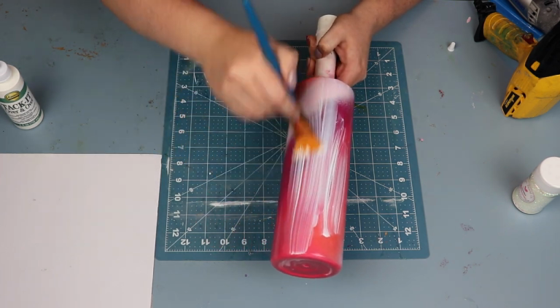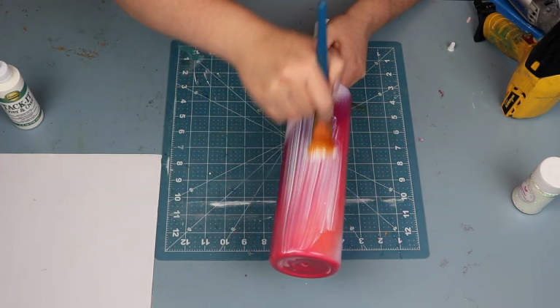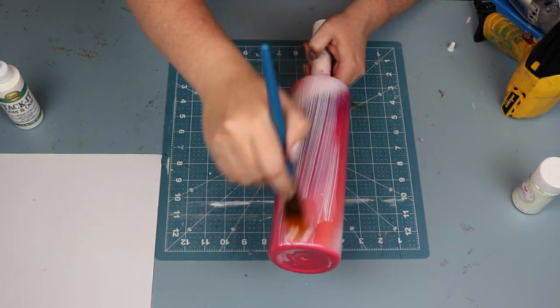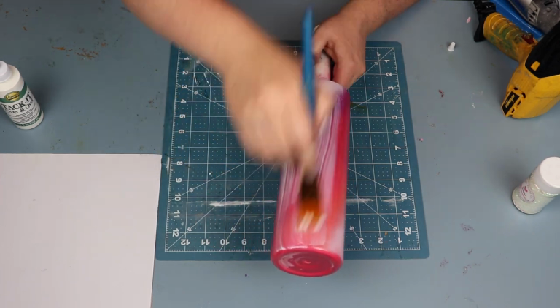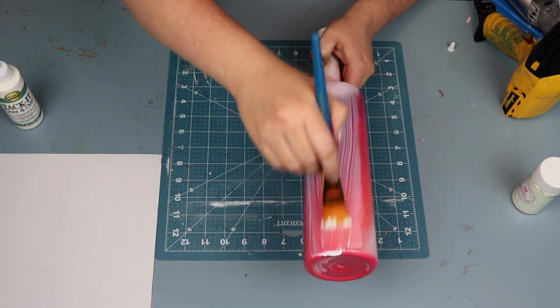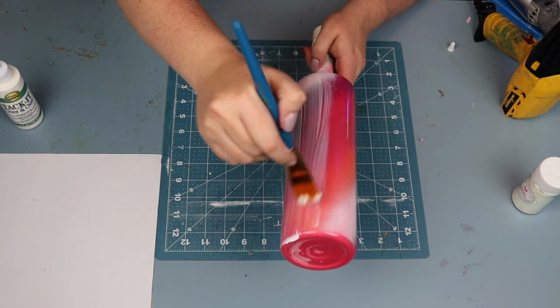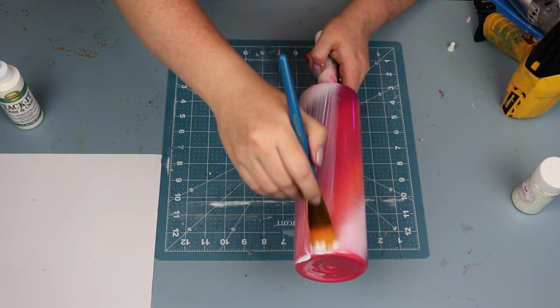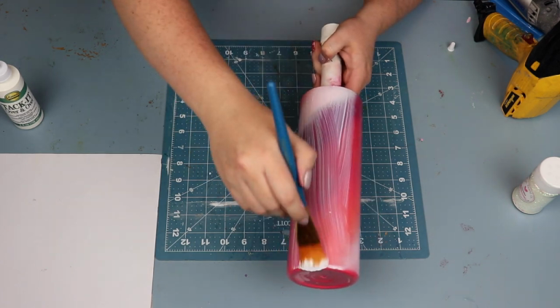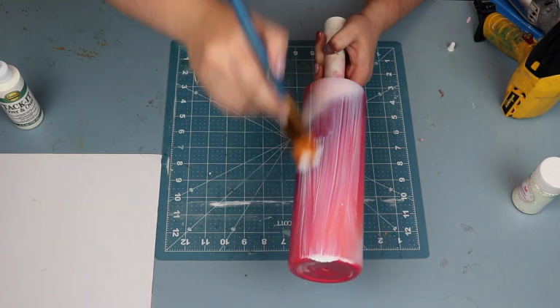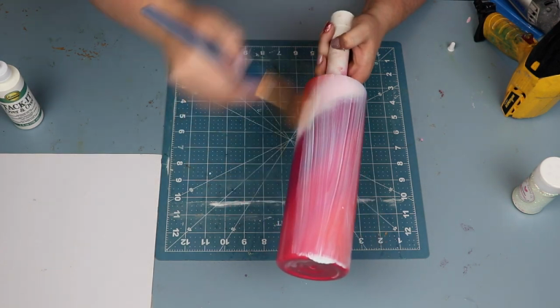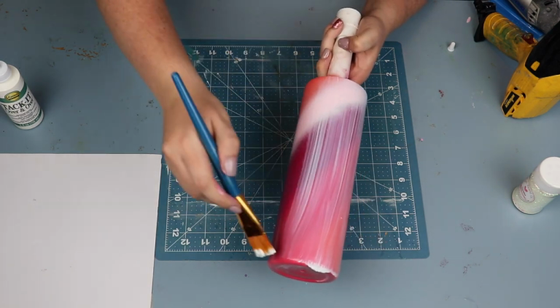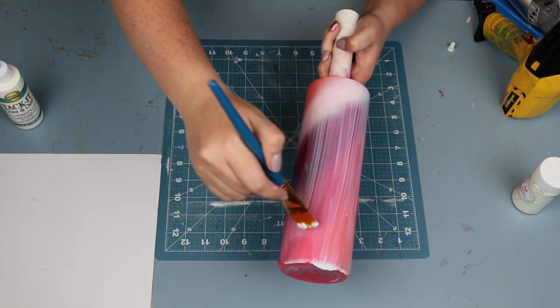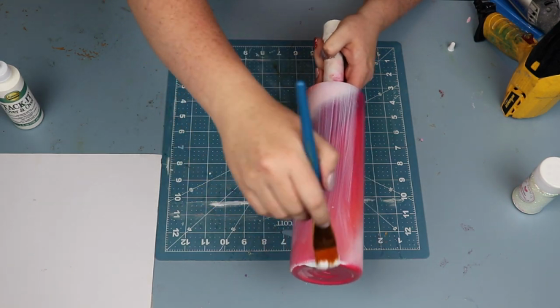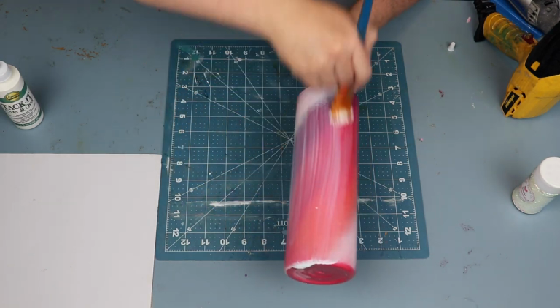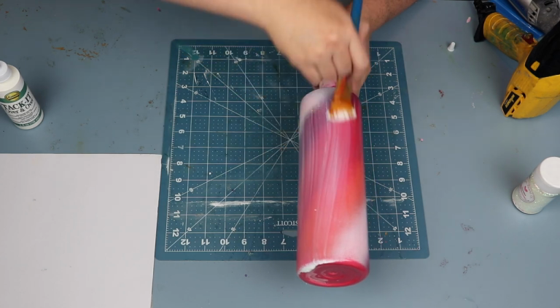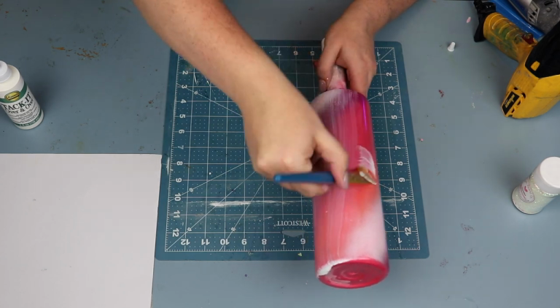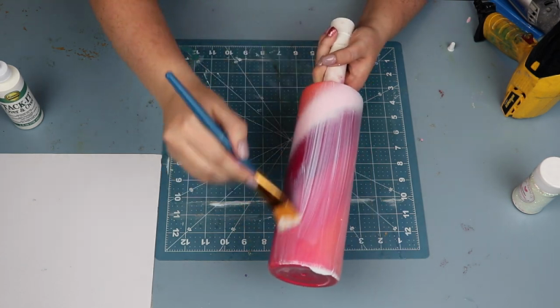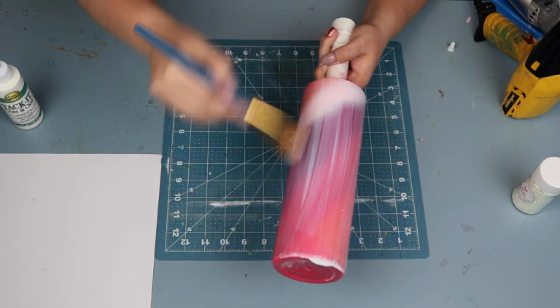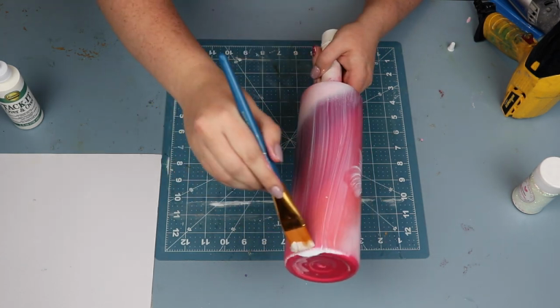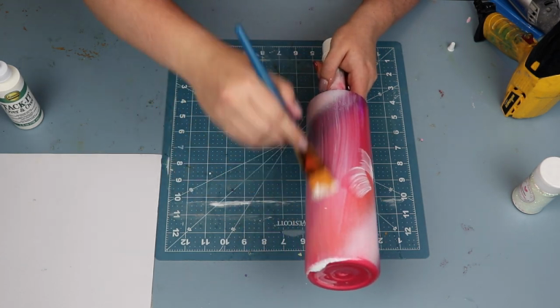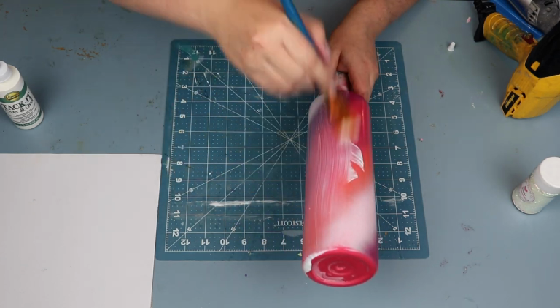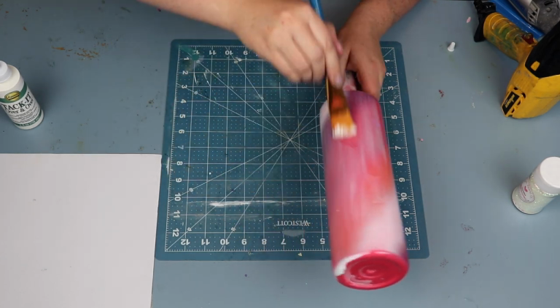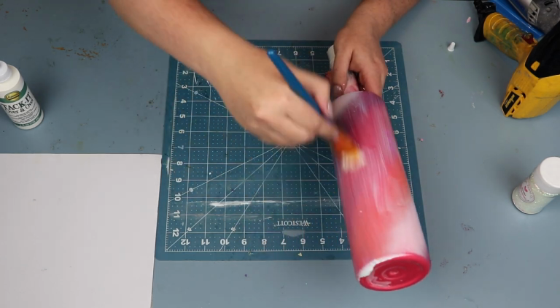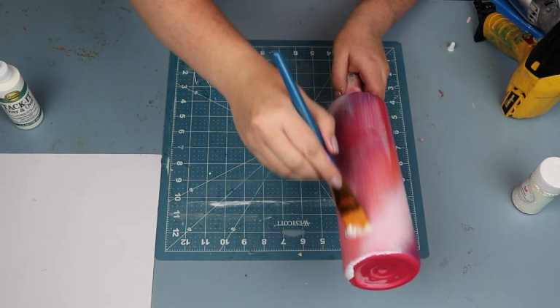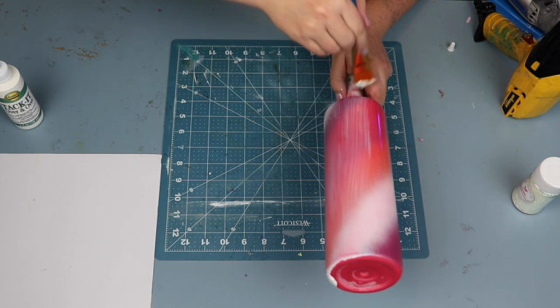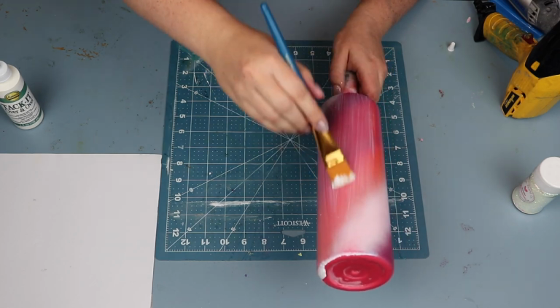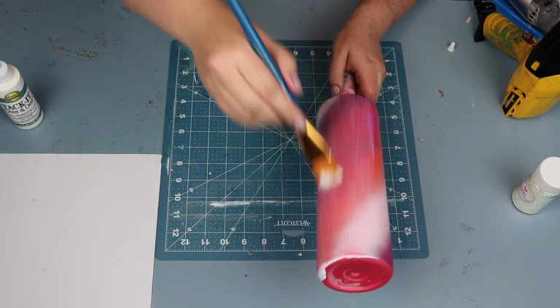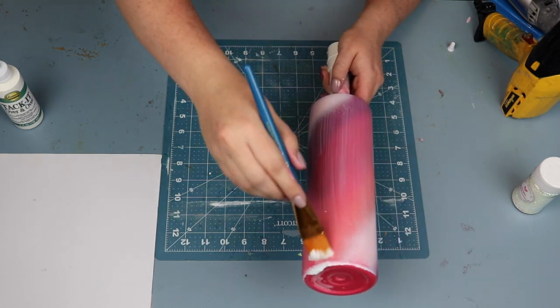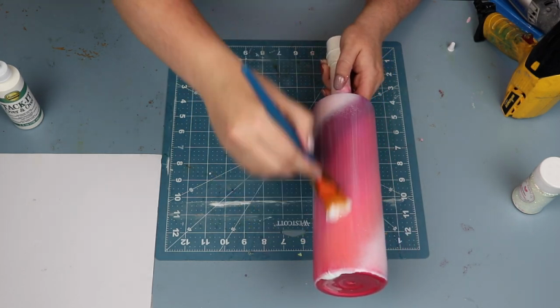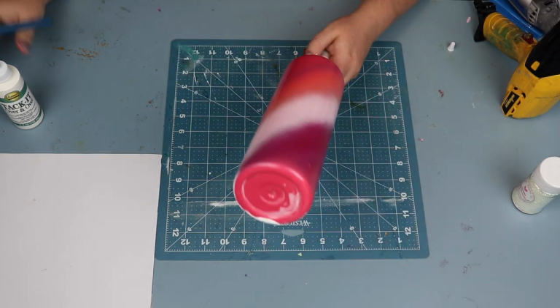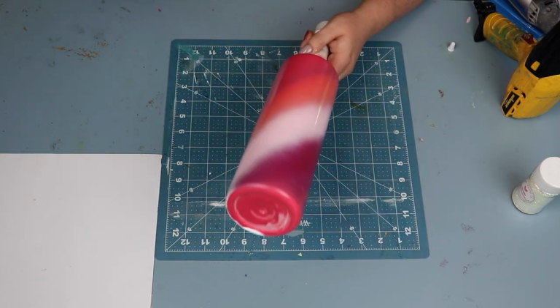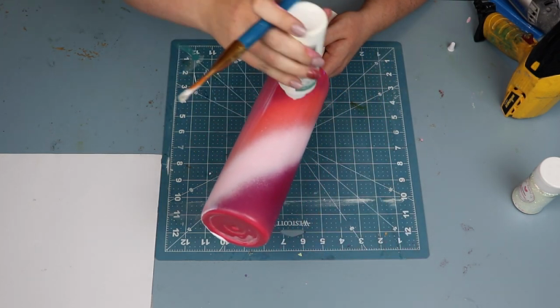For this design we're going to be using the tacket method. I used a flat brush, about three quarters of an inch wide, and just grabbed the bottle of tacket and applied it straight to the cup.